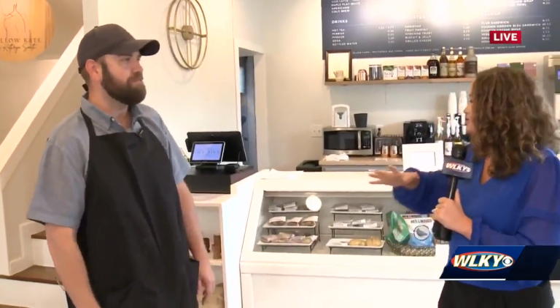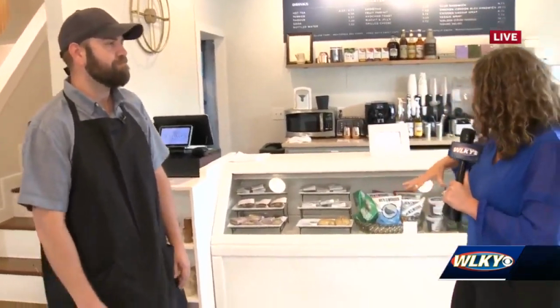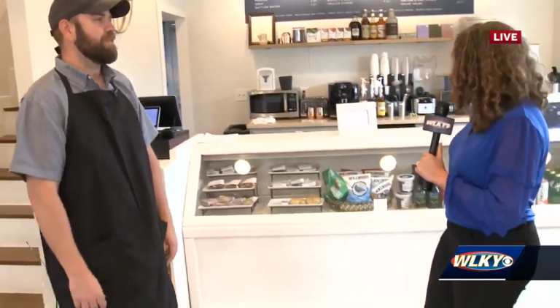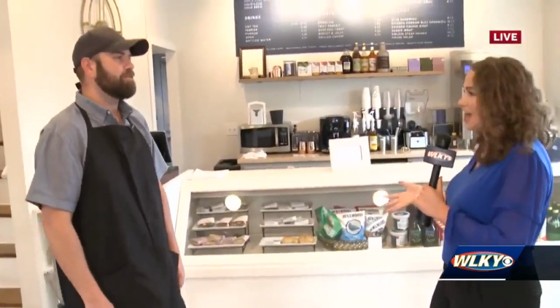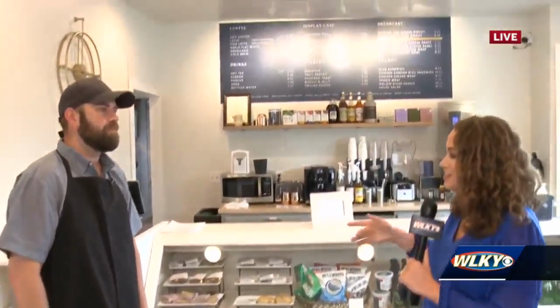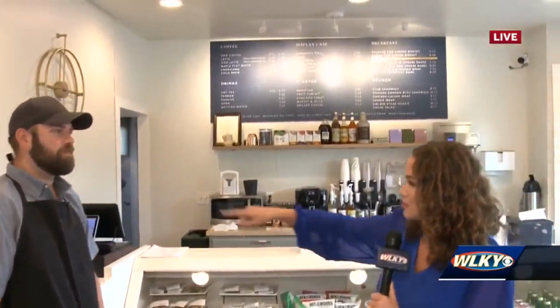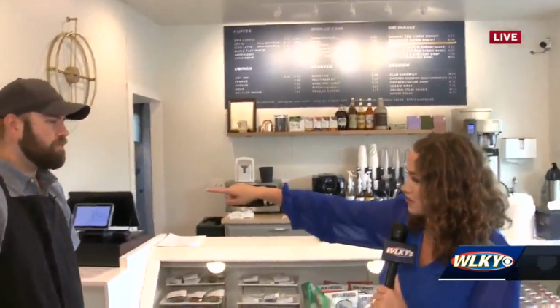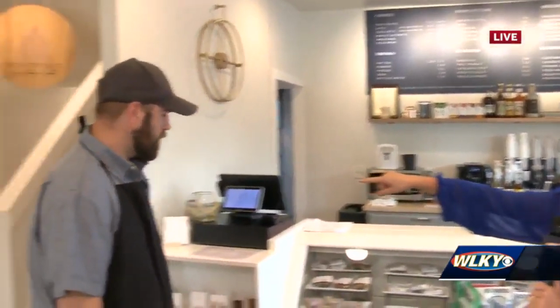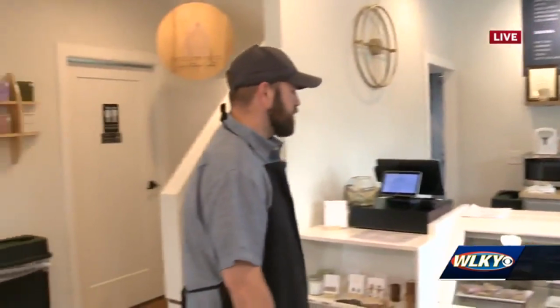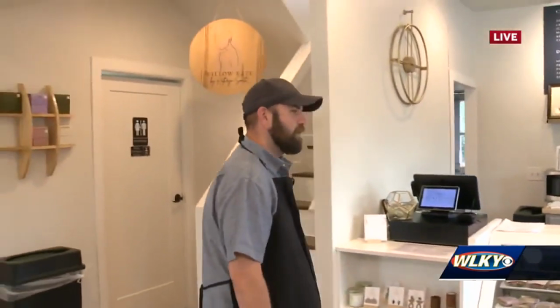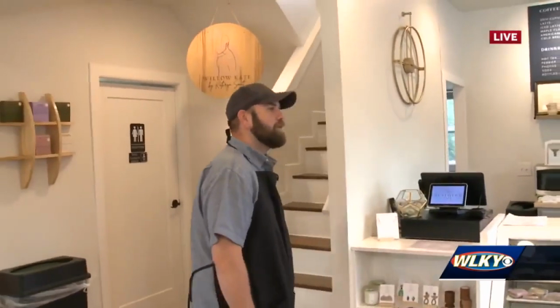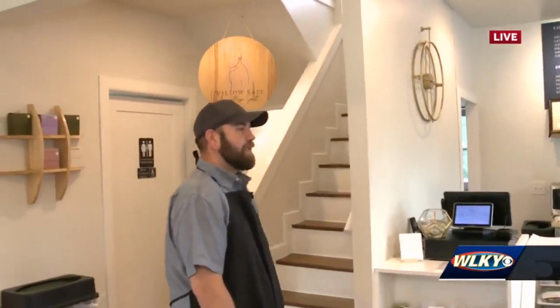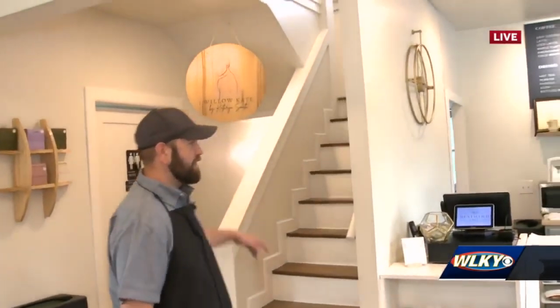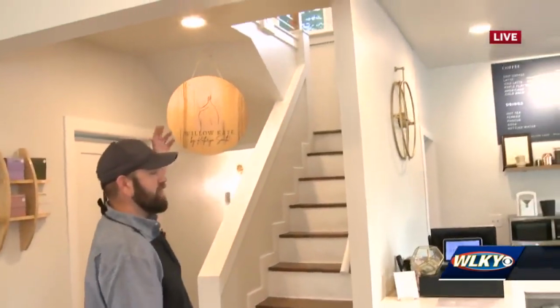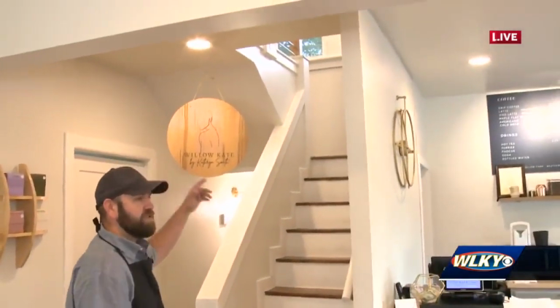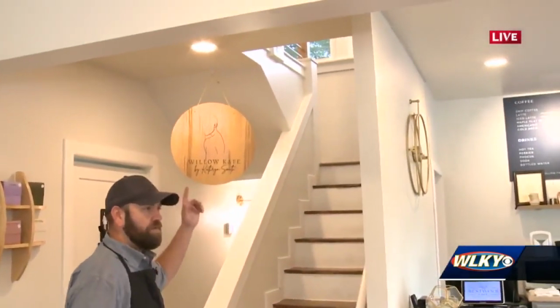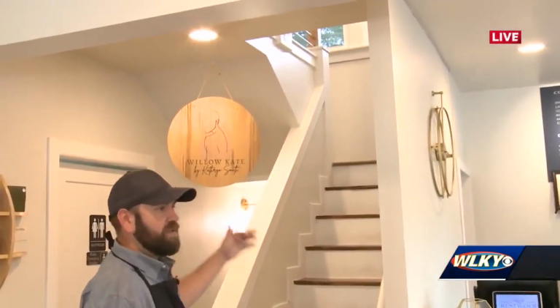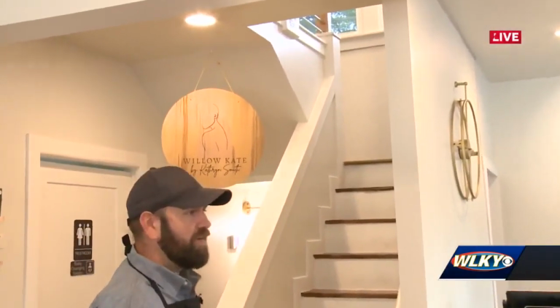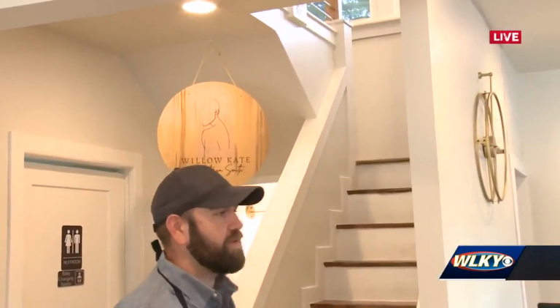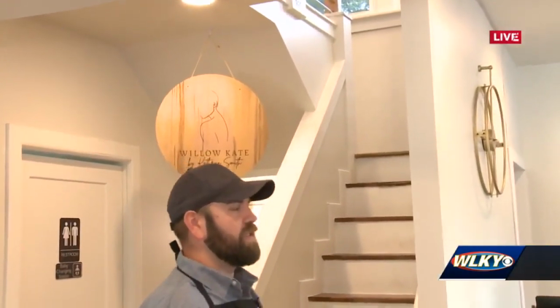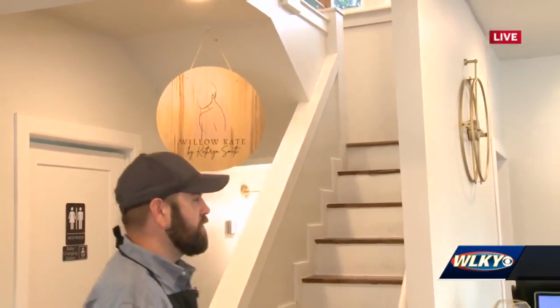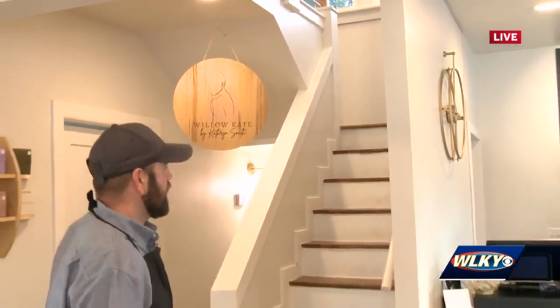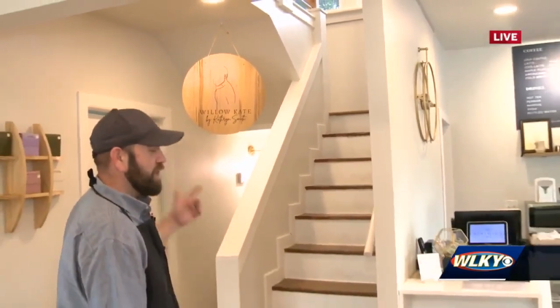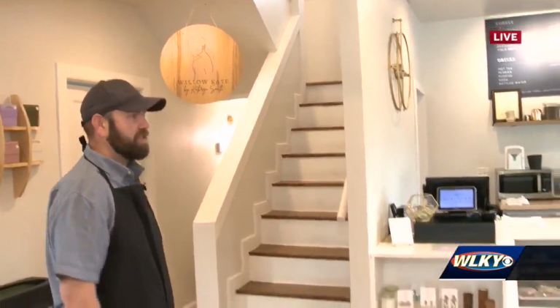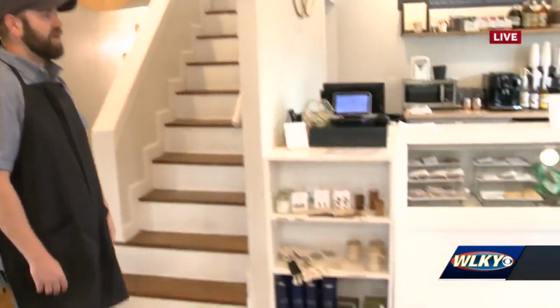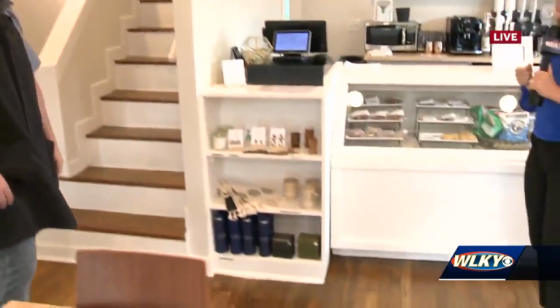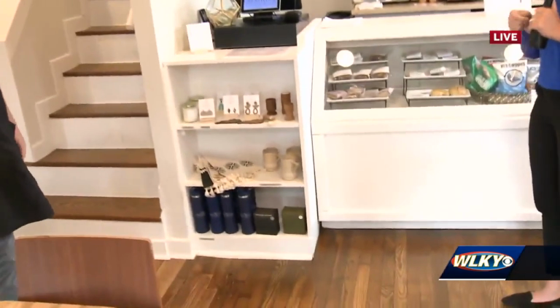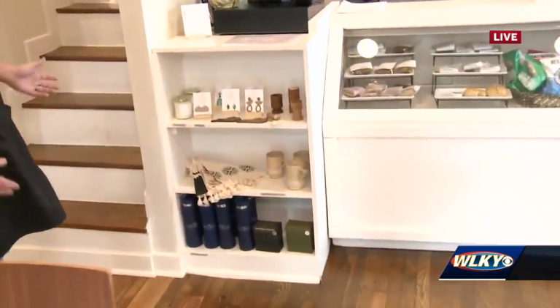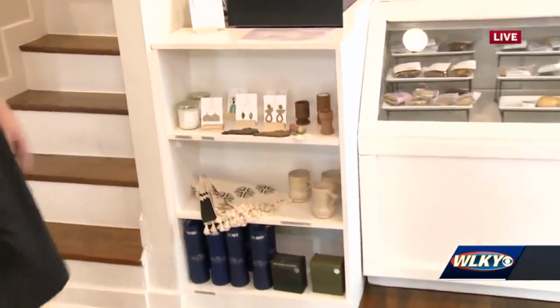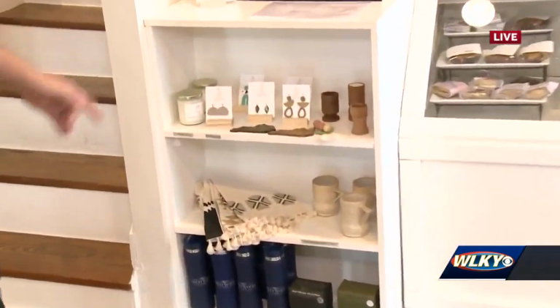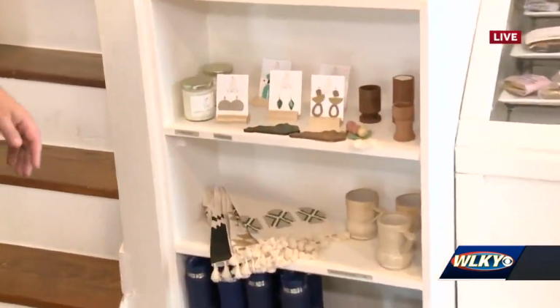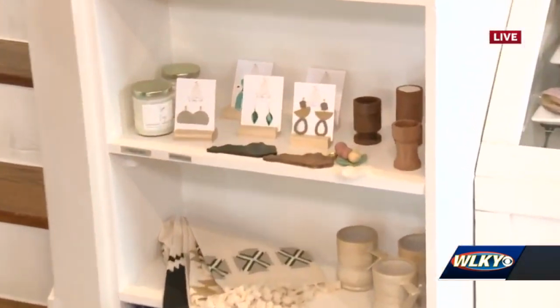You've renovated it into your cafe down here, and then looking over here, it looks like there's a staircase that leads upstairs. Yes, upstairs is Willow K. Boutique, which is my wife Catherine's boutique, where she makes custom jewelry and some different things. You can see some of her stuff here.